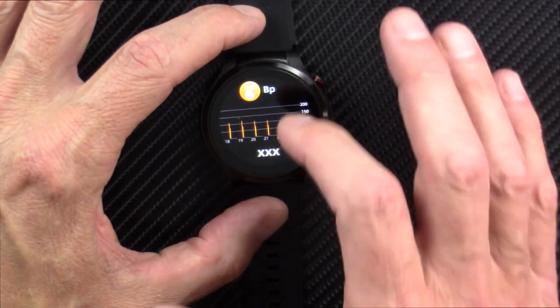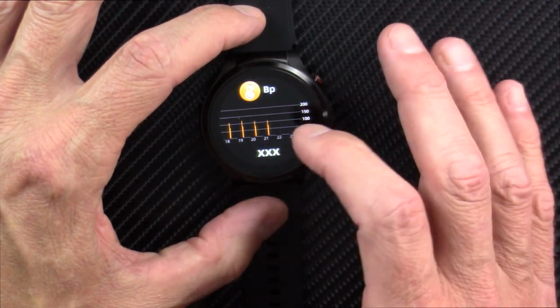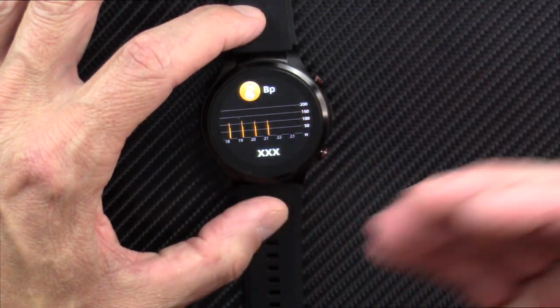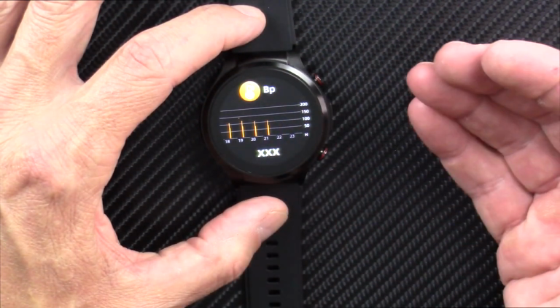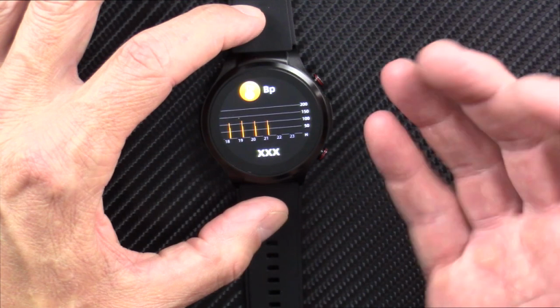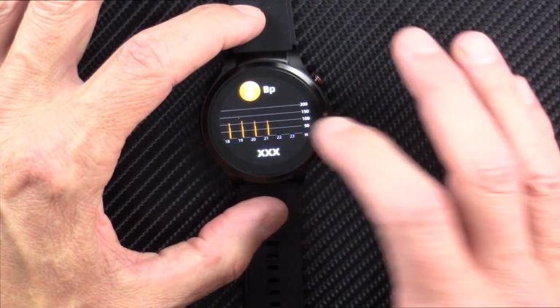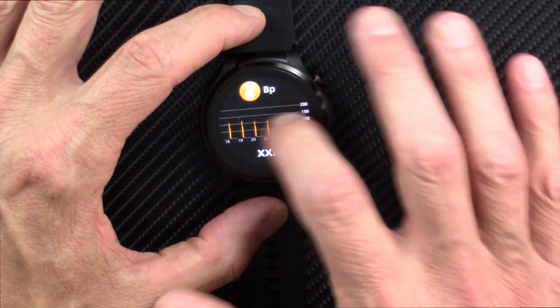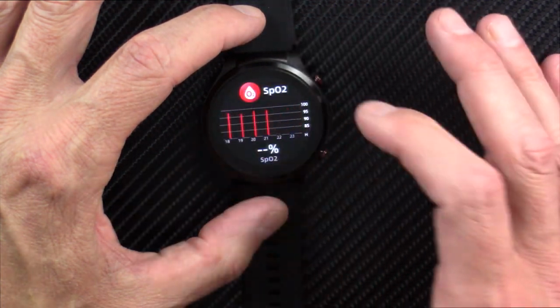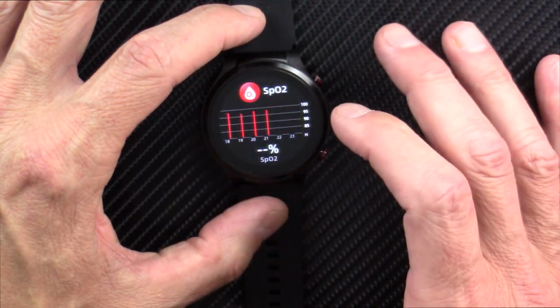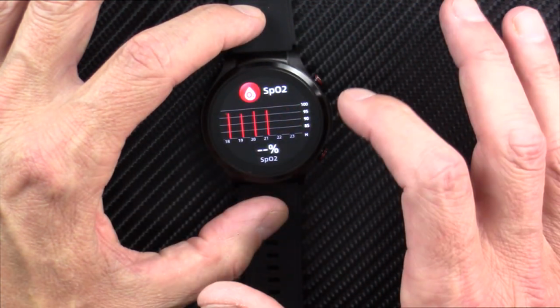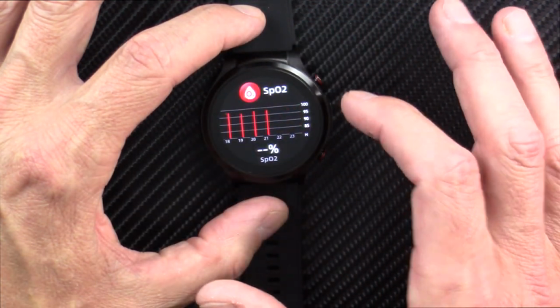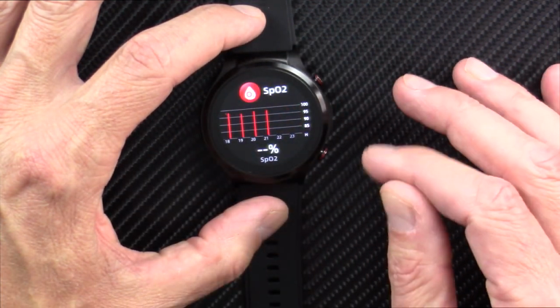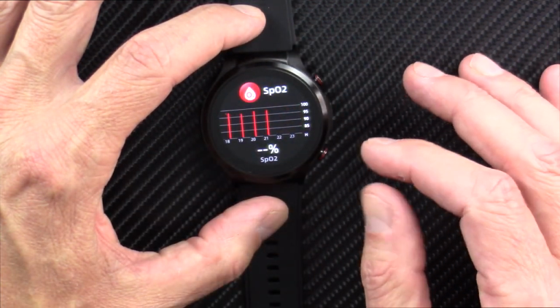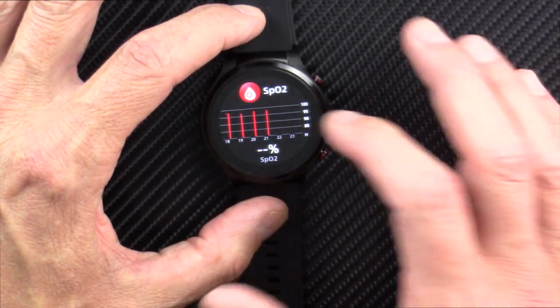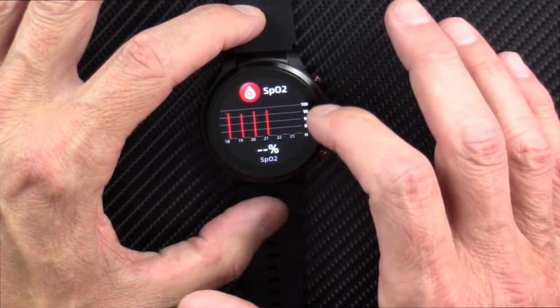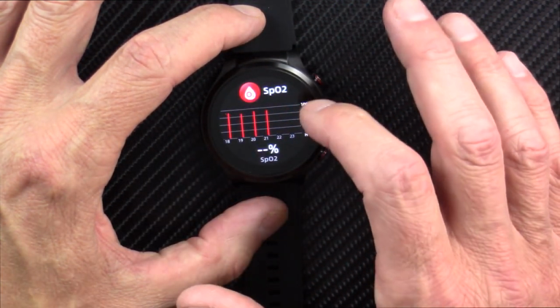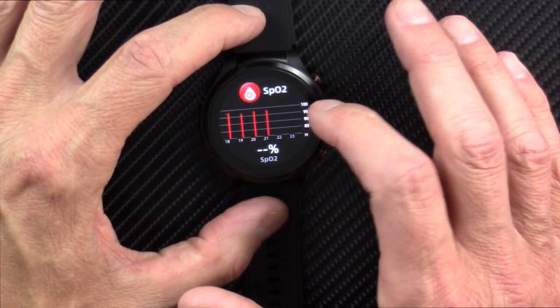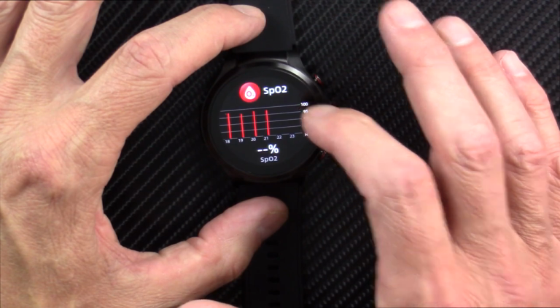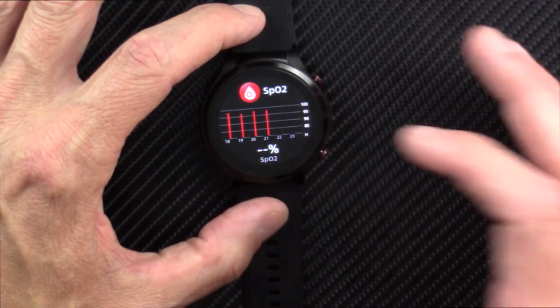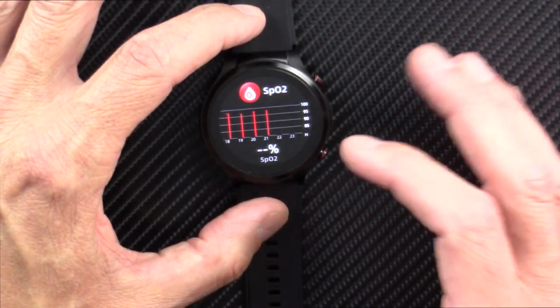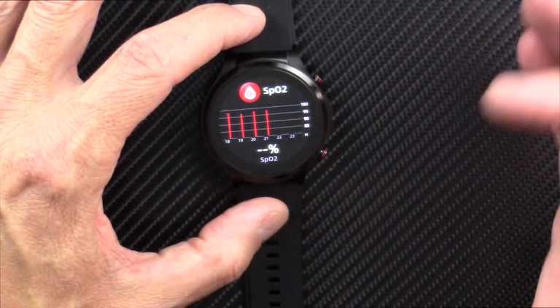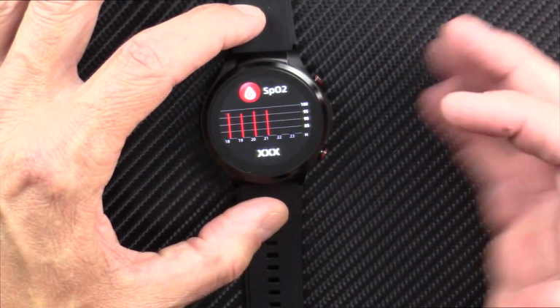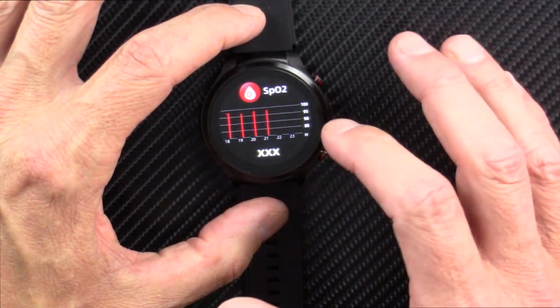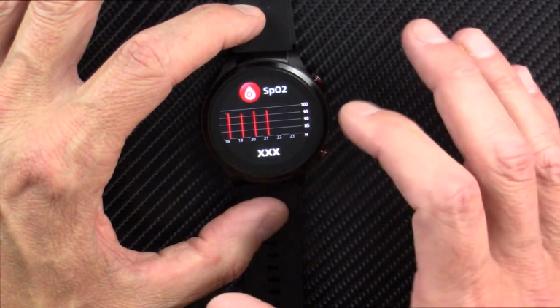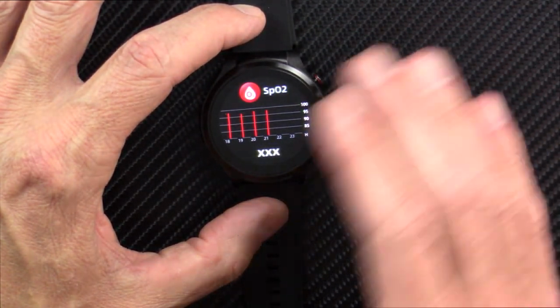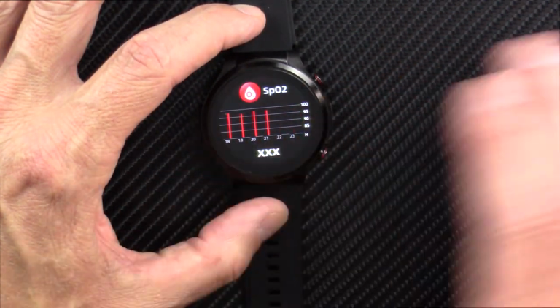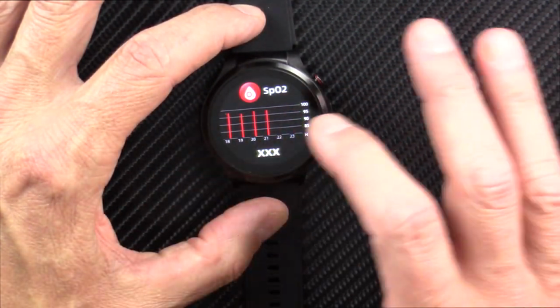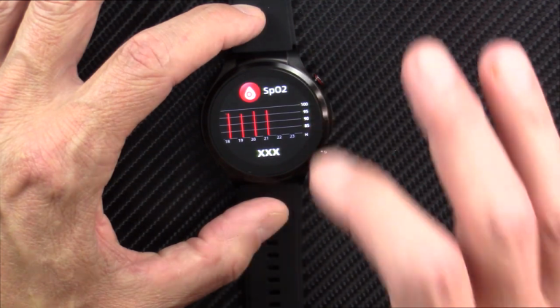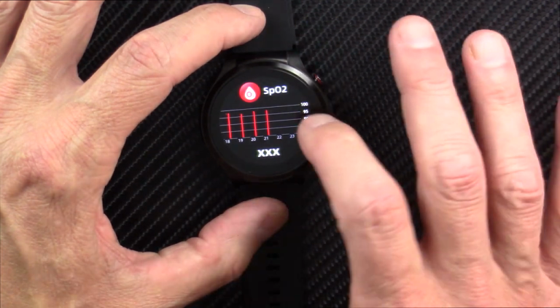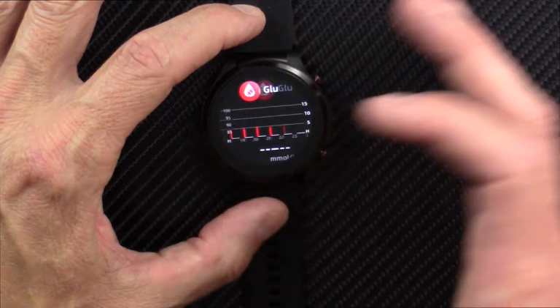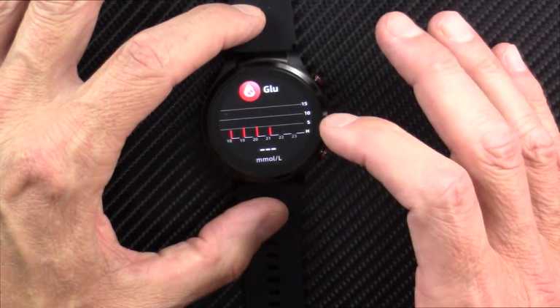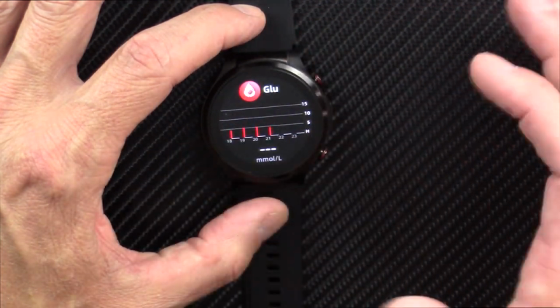It does blood pressure, and I find this to be pretty accurate and in line with other blood pressure measurements I have. Blood oxygen saturation, or SpO2 — again, this seems to work just fine. Again, no red diode, just green, but it works.